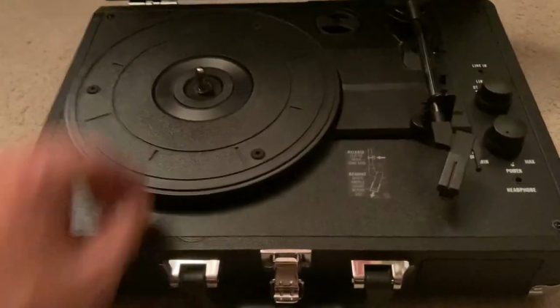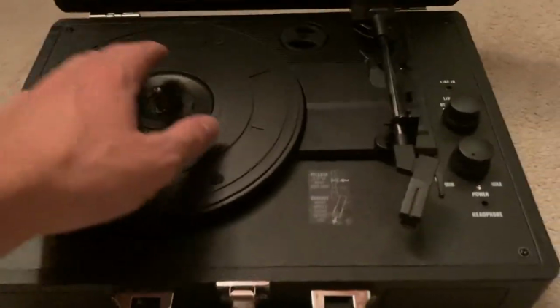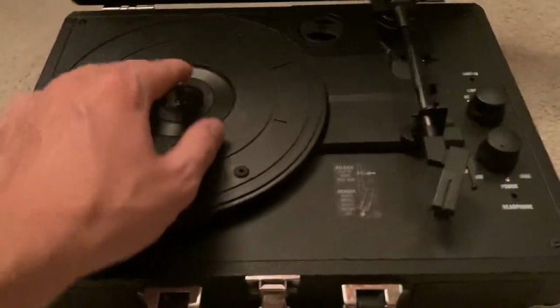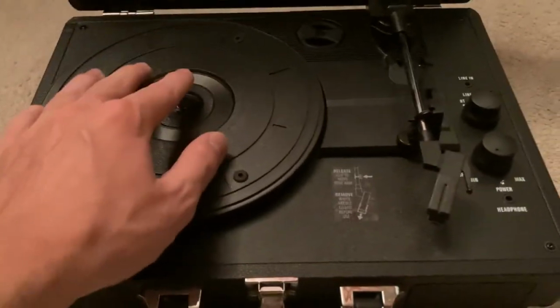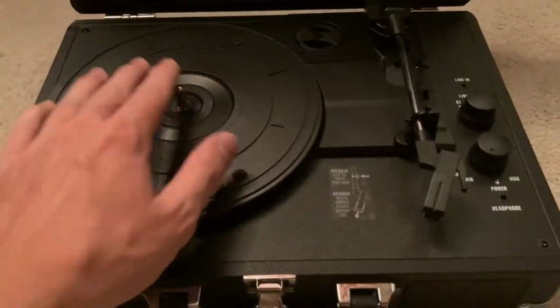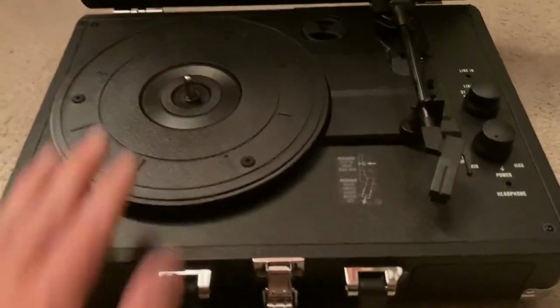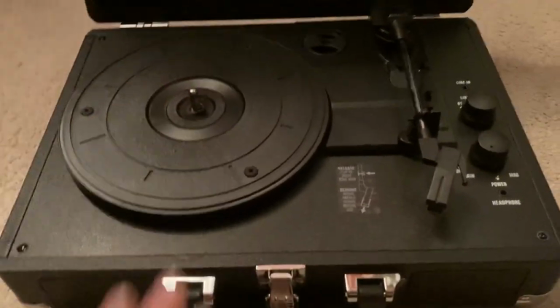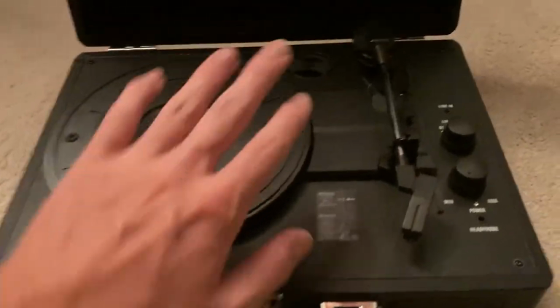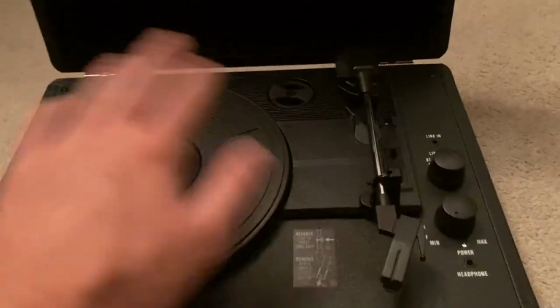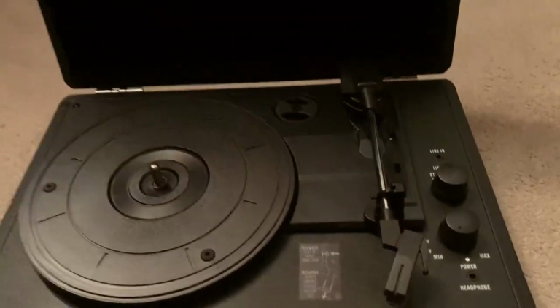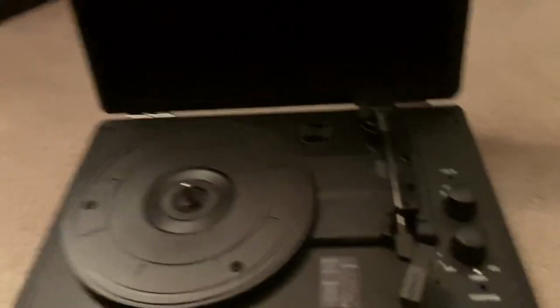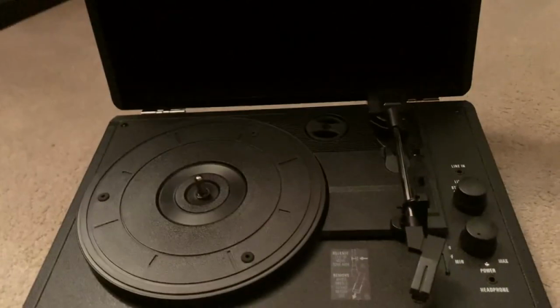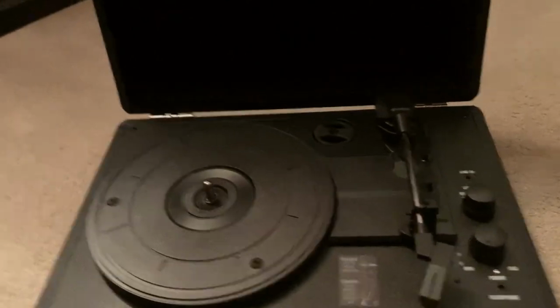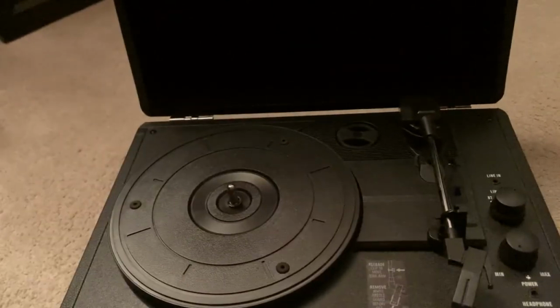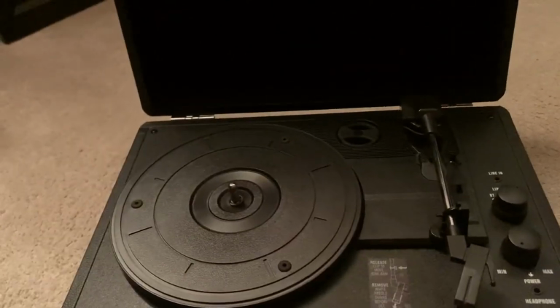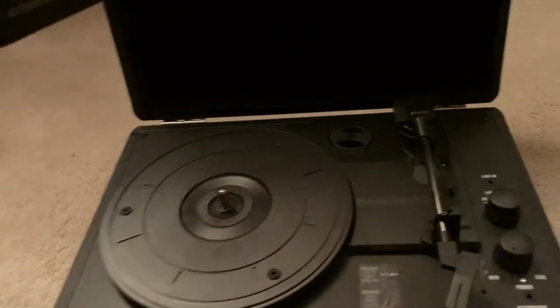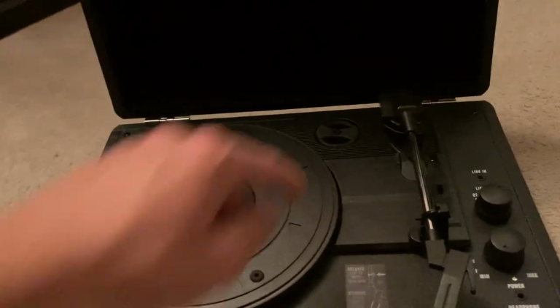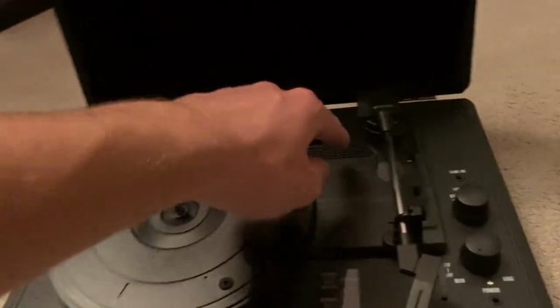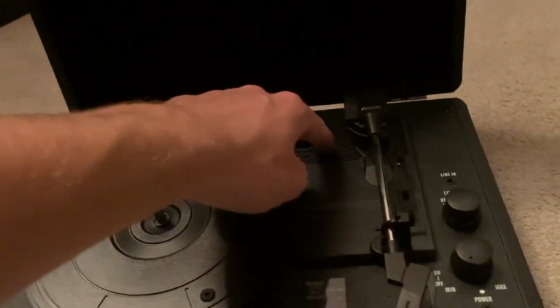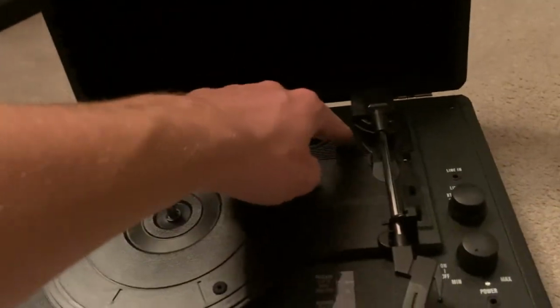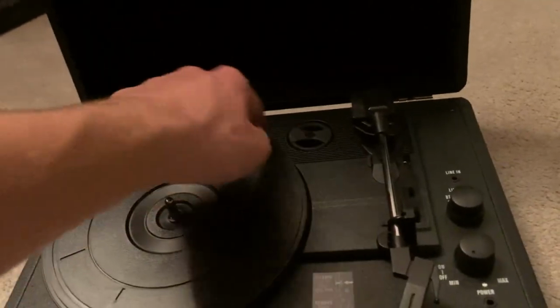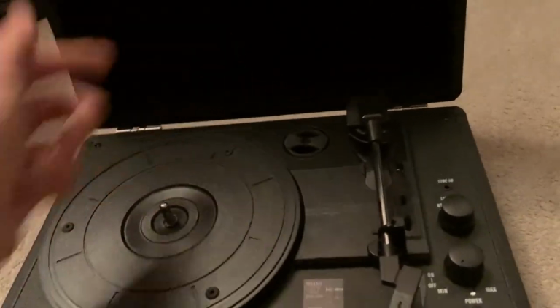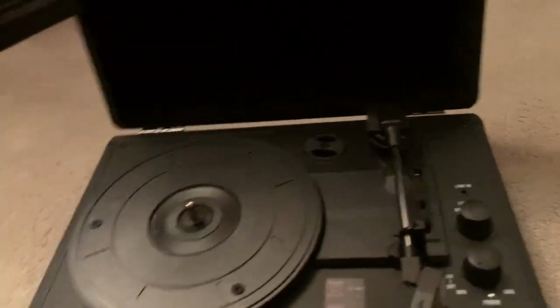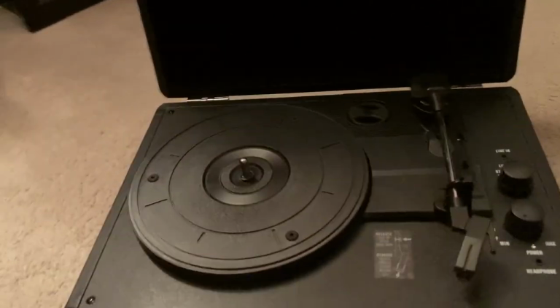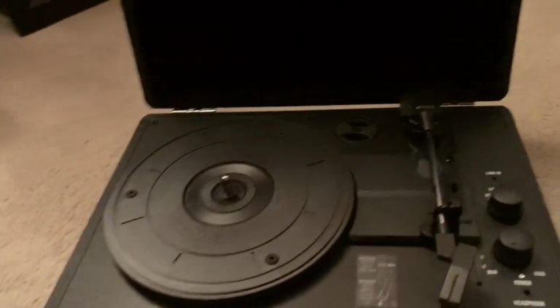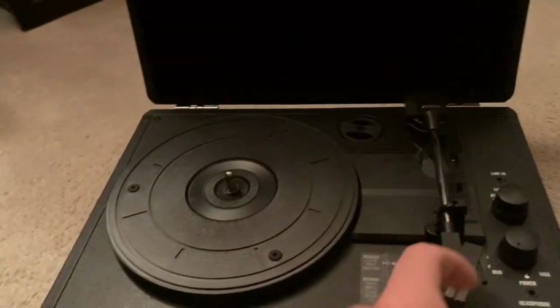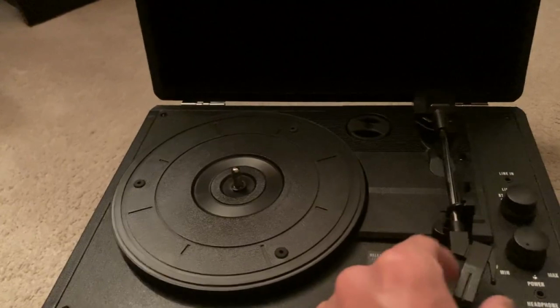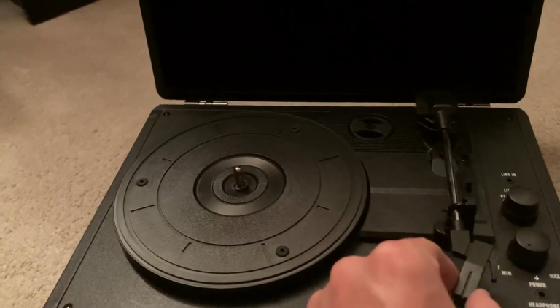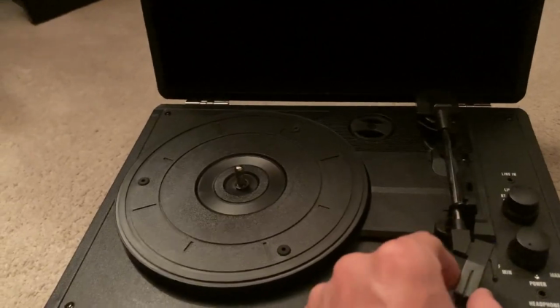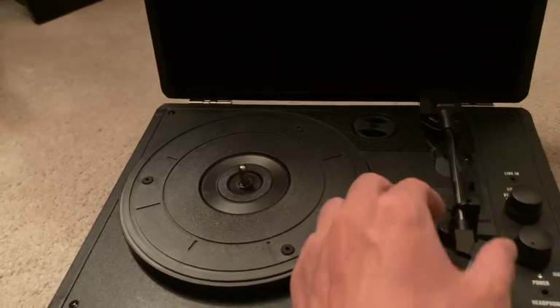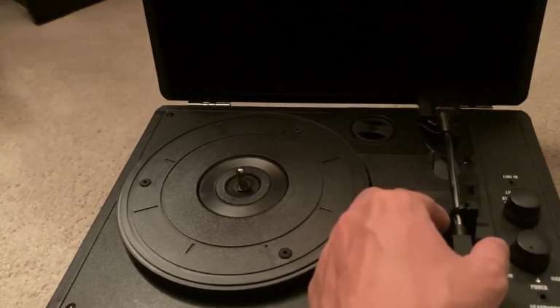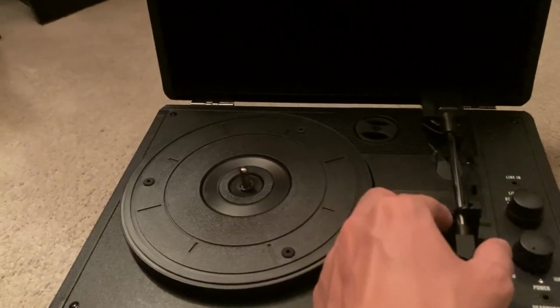Obviously, you can tell here, the record spins here. It looks kind of small, but trust me, your records will fit on it. Any size record will fit on it. It just barely clears it, but it clears it perfectly. Plays really well, really loud.